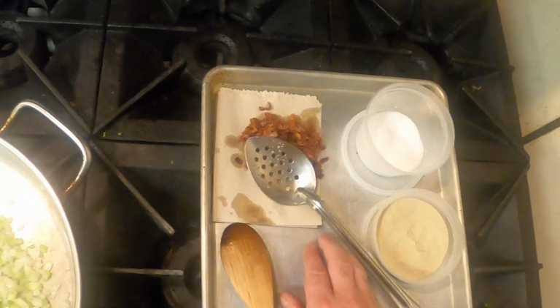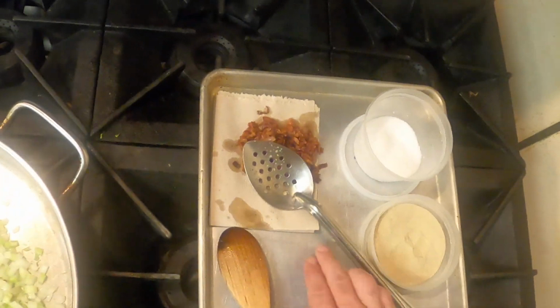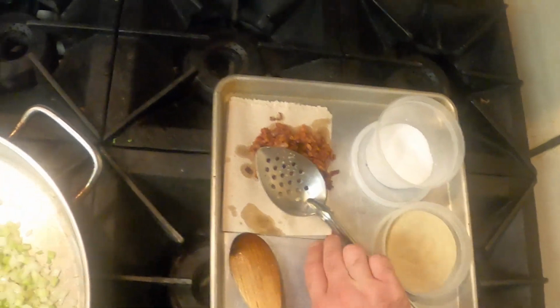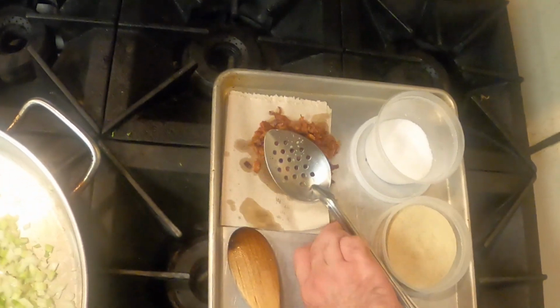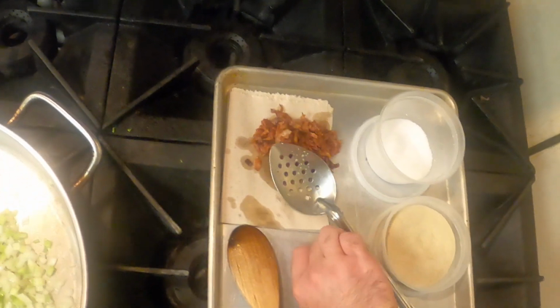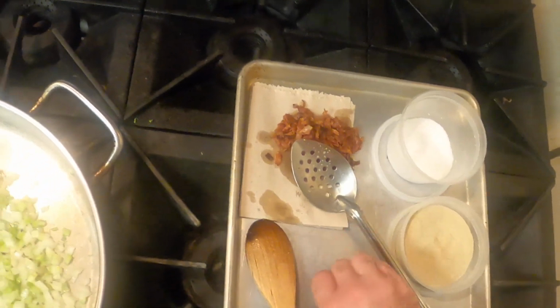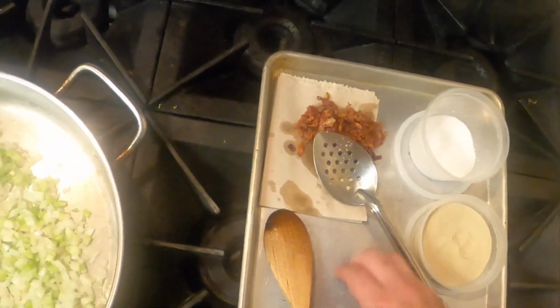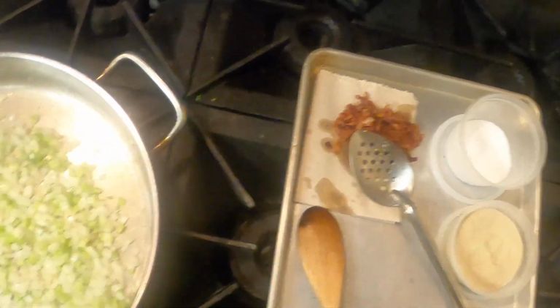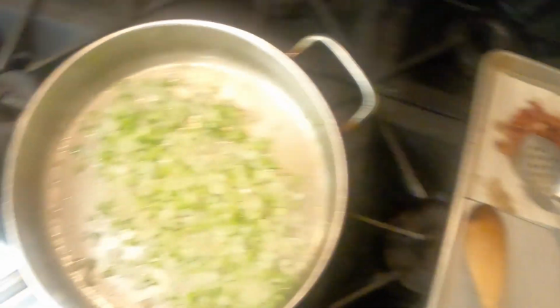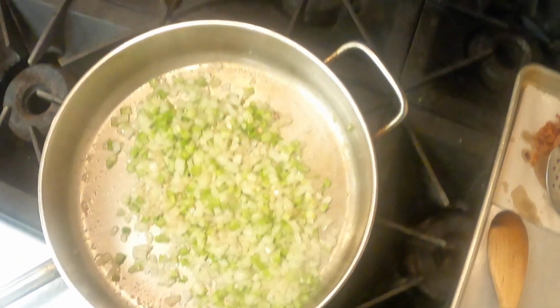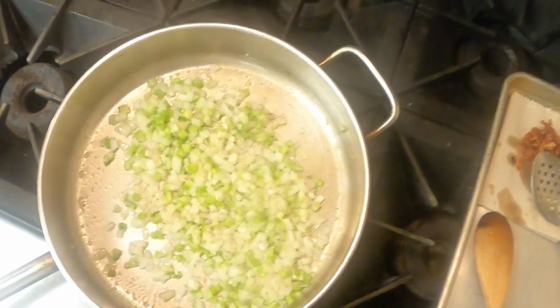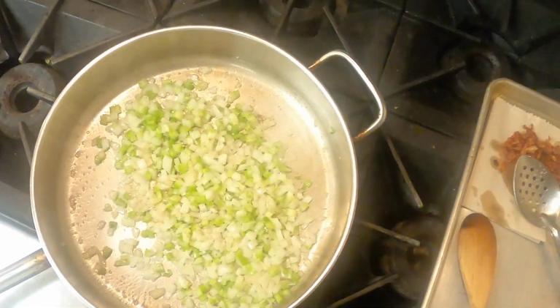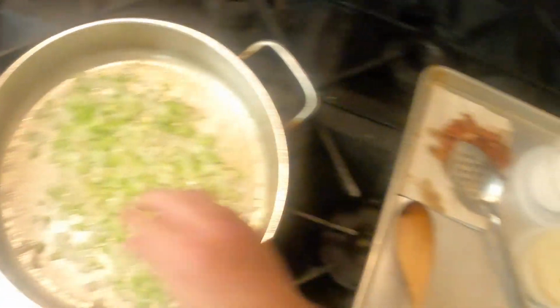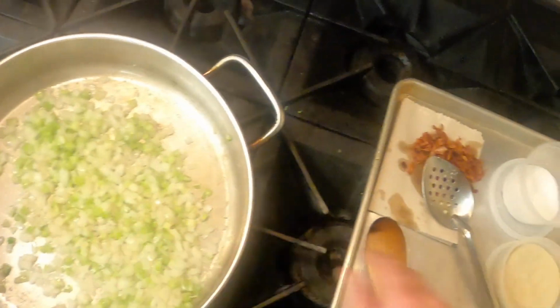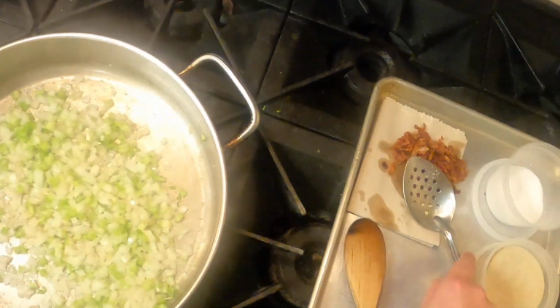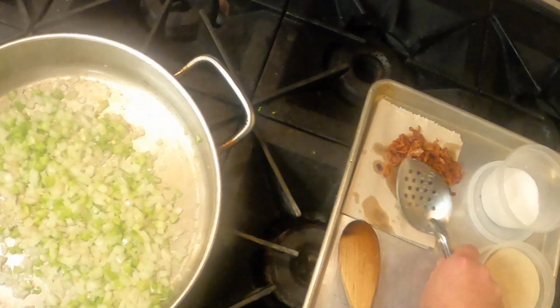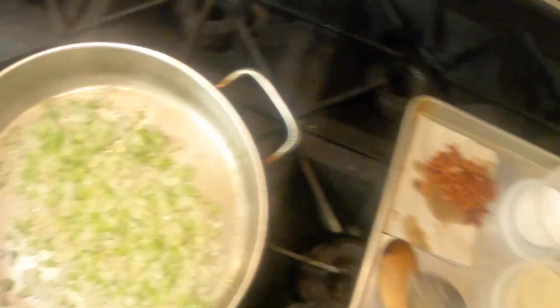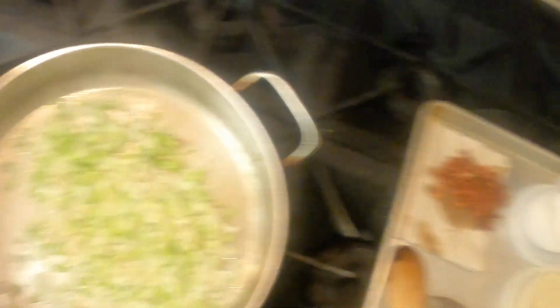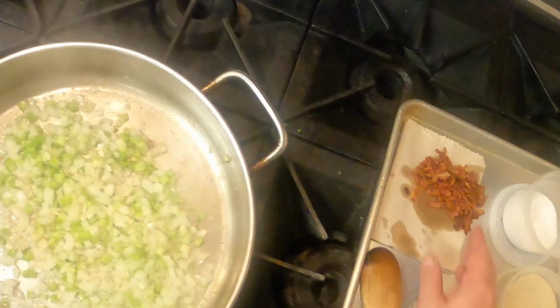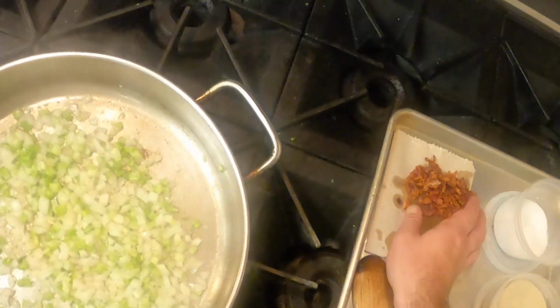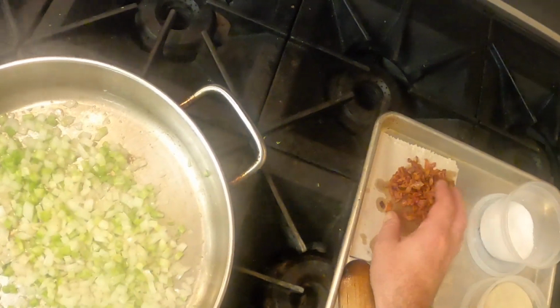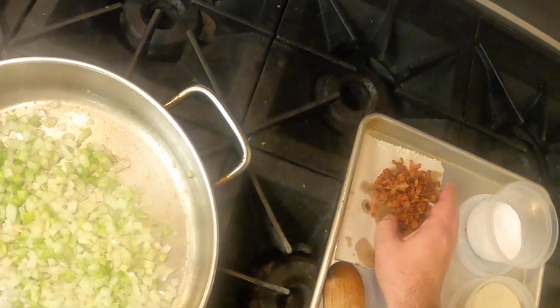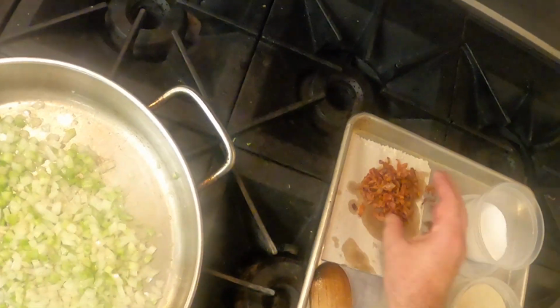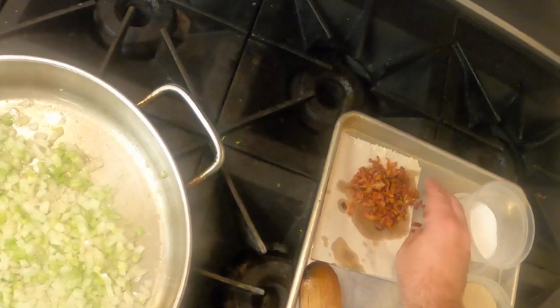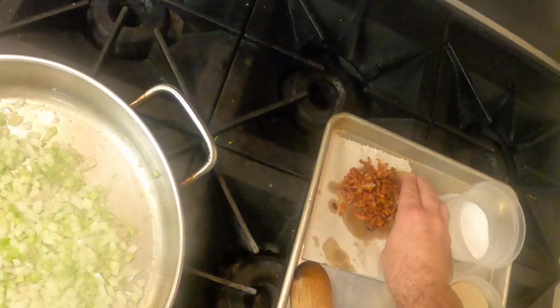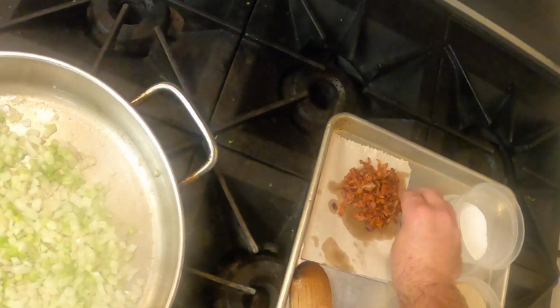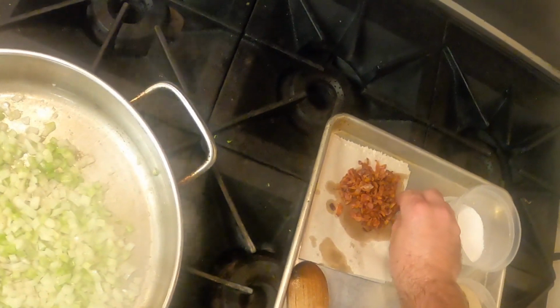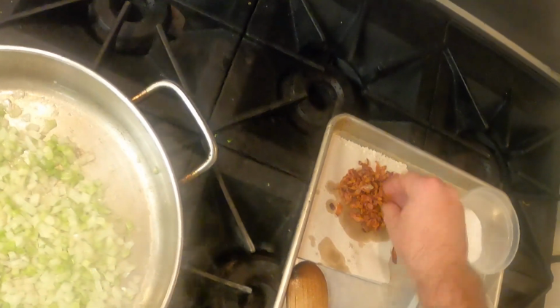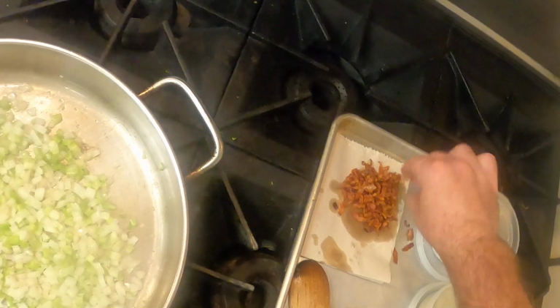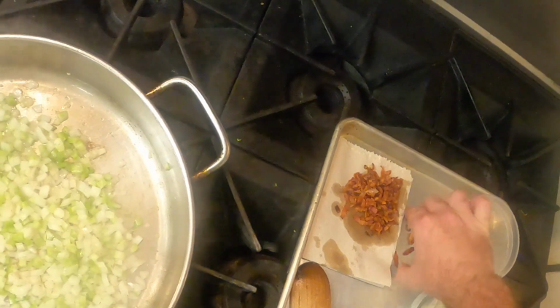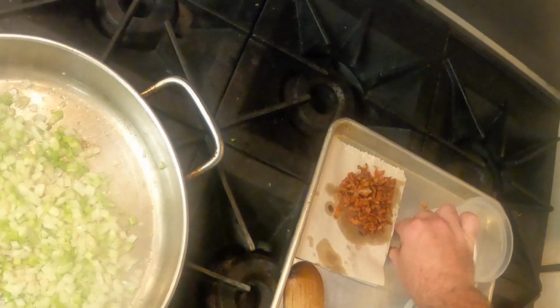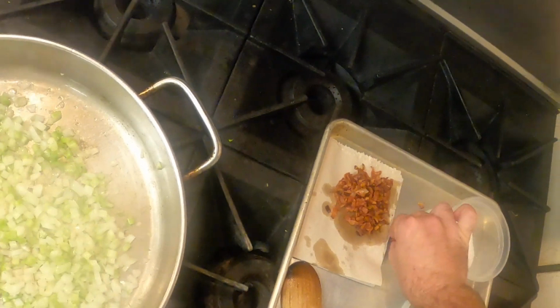Just cook that on low for a couple of minutes until it's all nice and soft and the onions are starting to turn translucent.